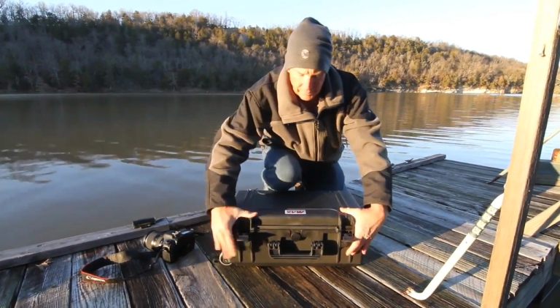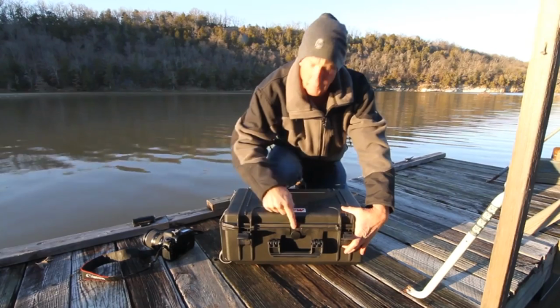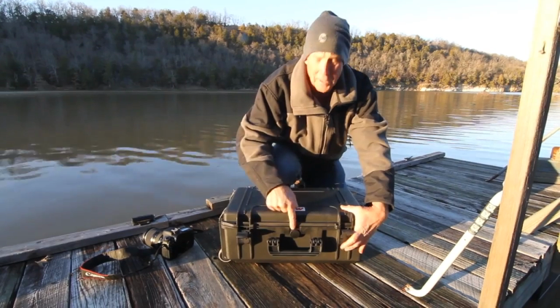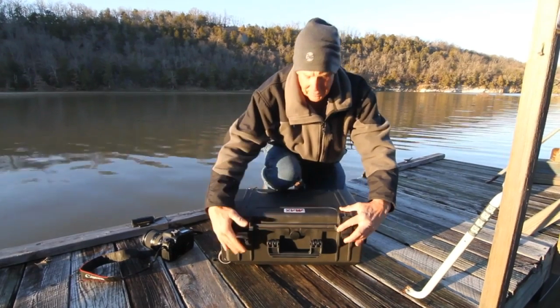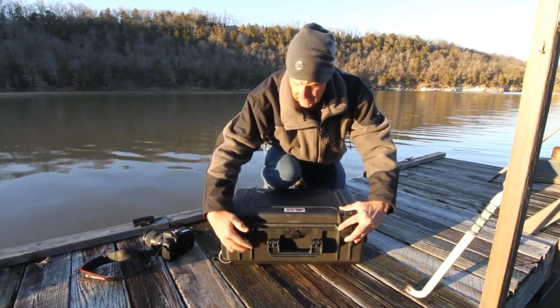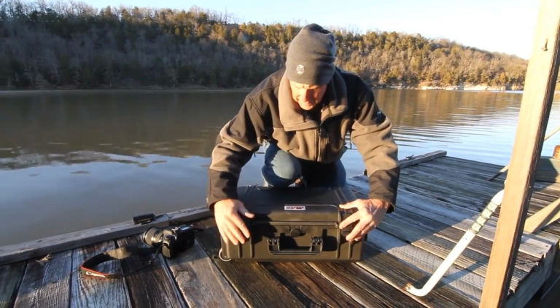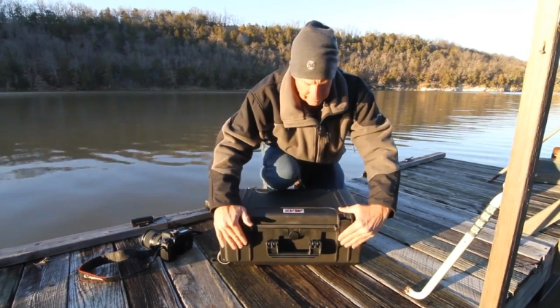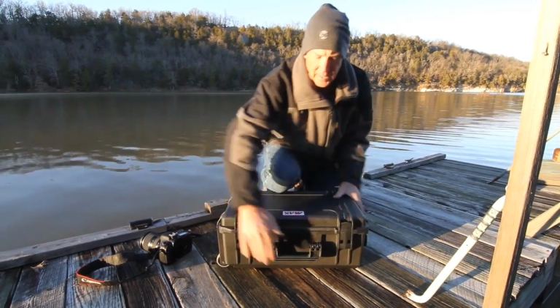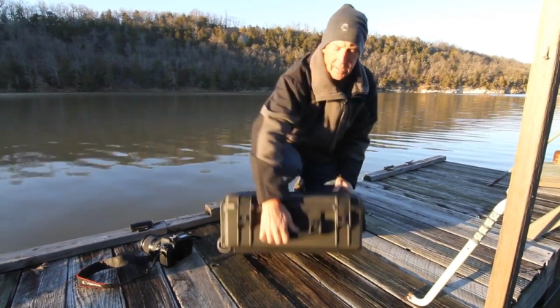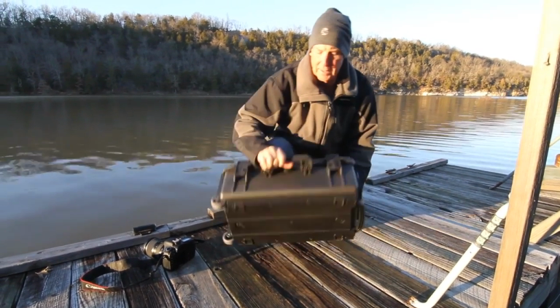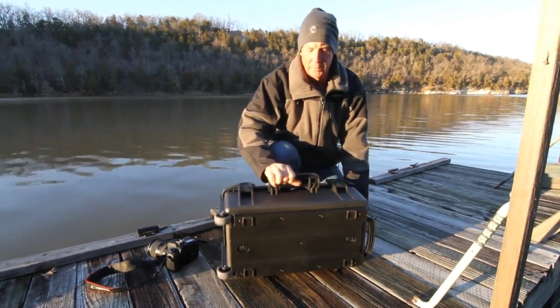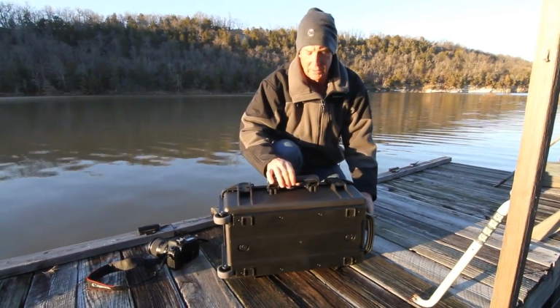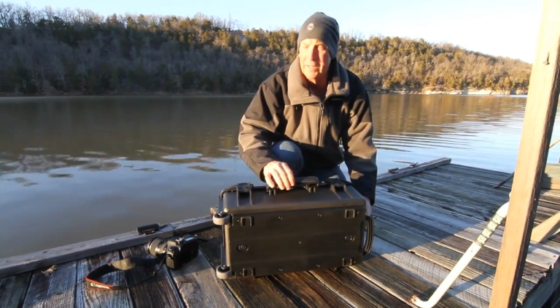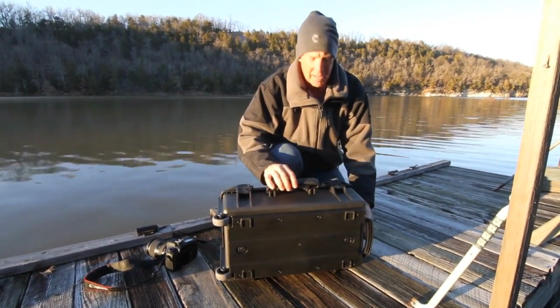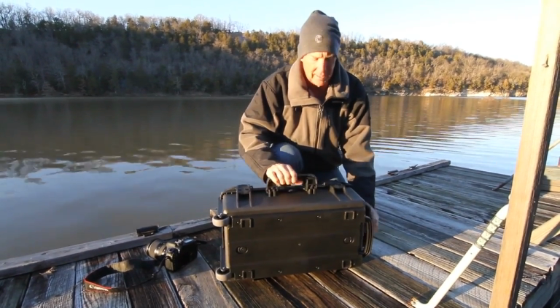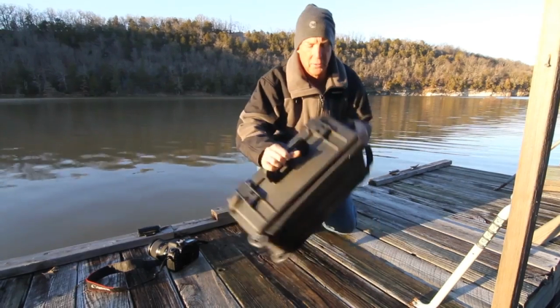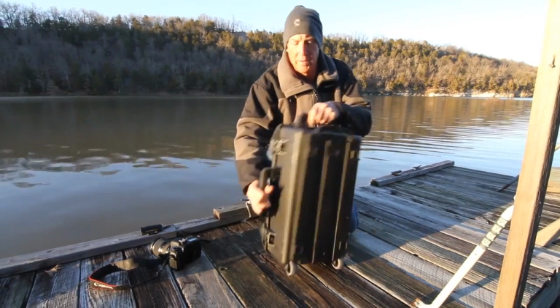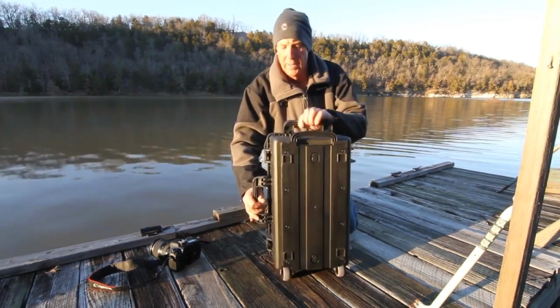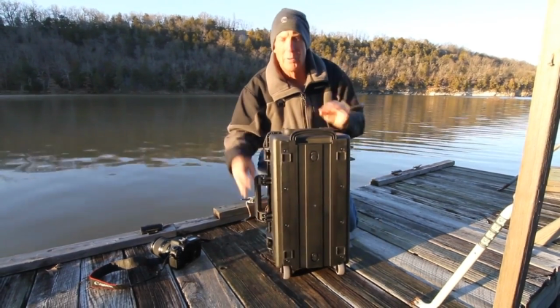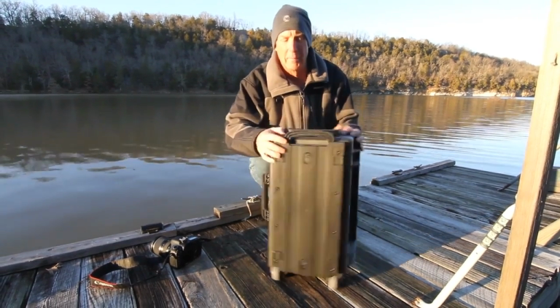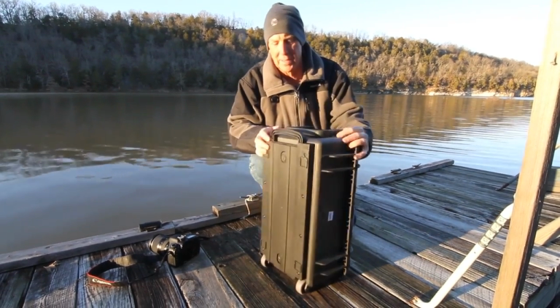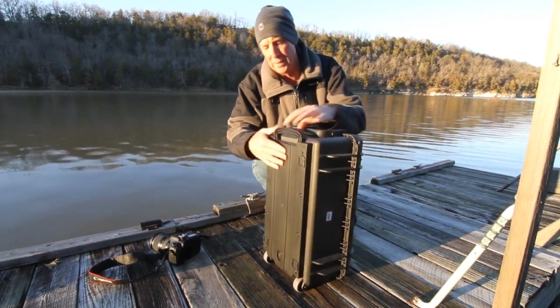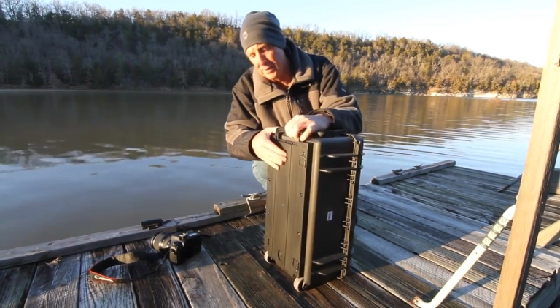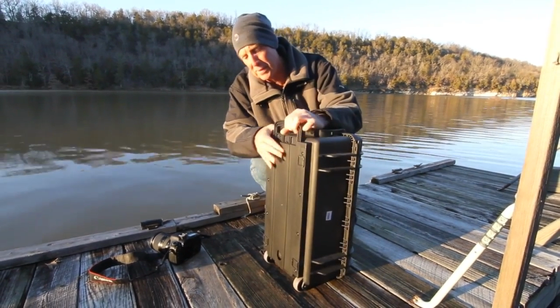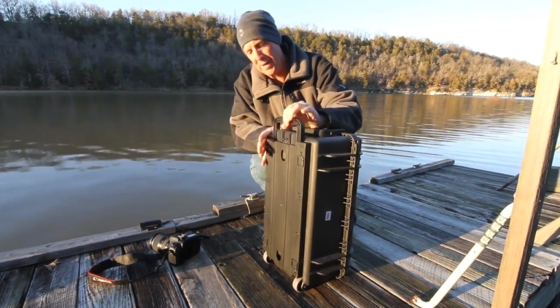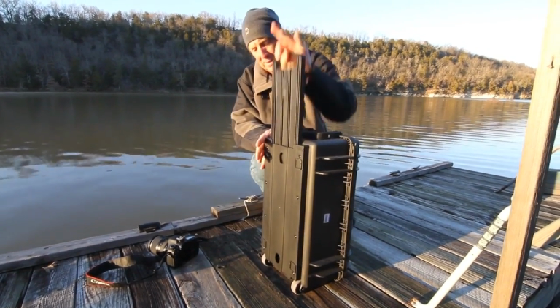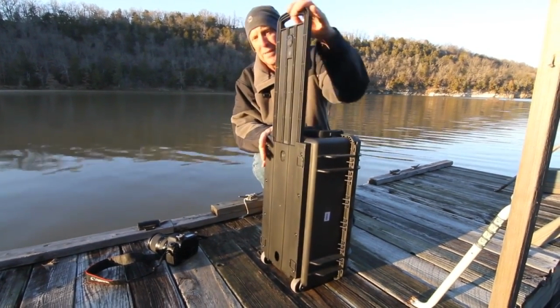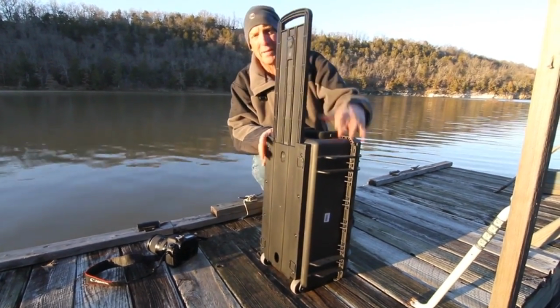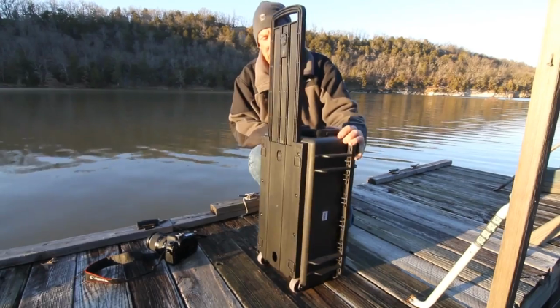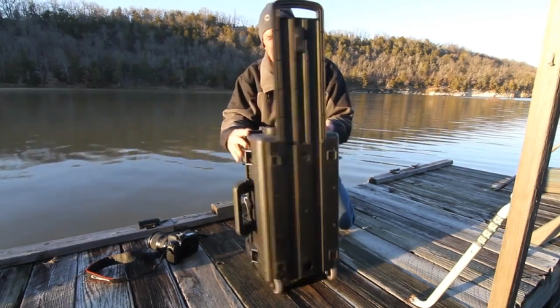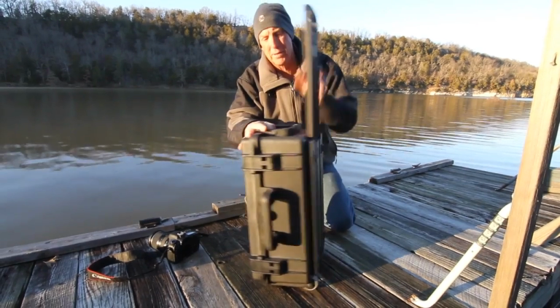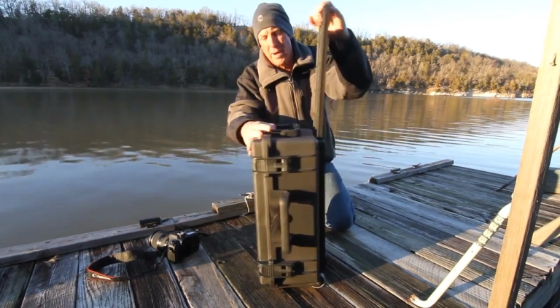There's a pressure release valve. The handles are comfortable. This model has two of them. And what I love about this certain model — this handle comes up and you turn it around.